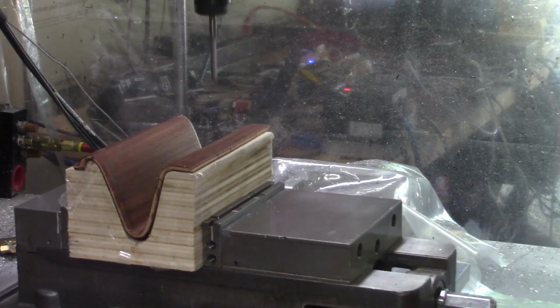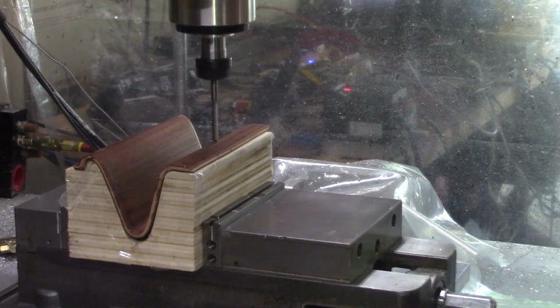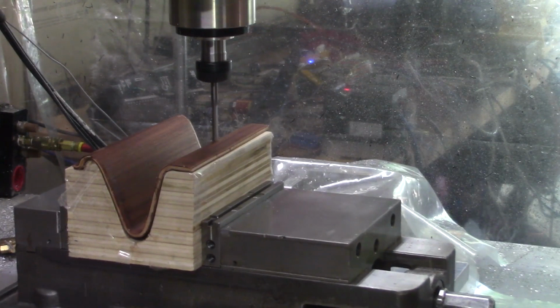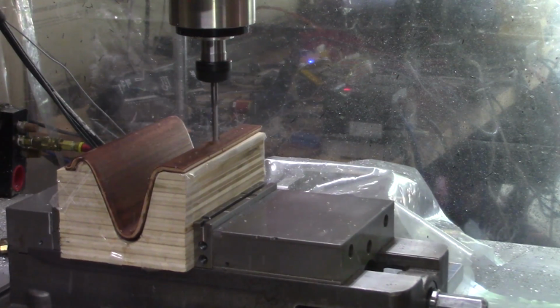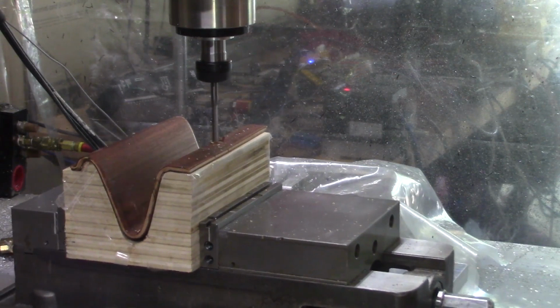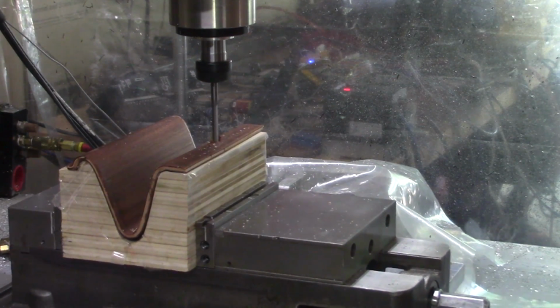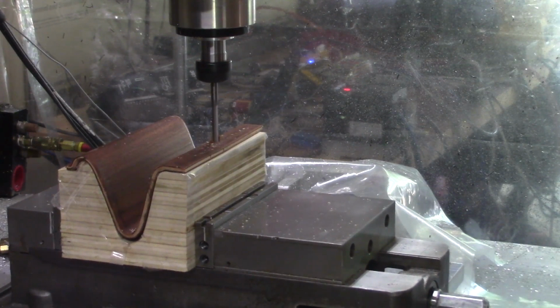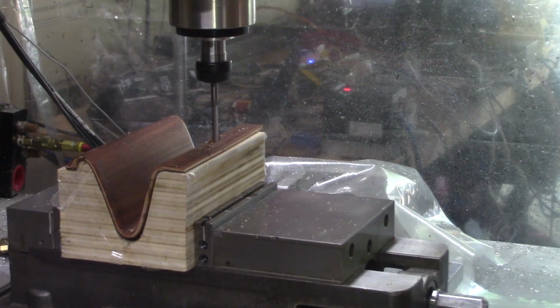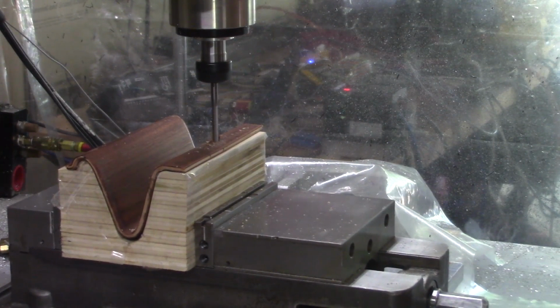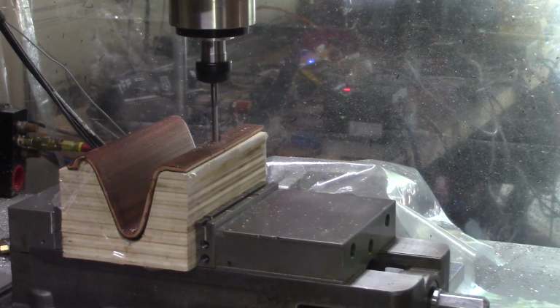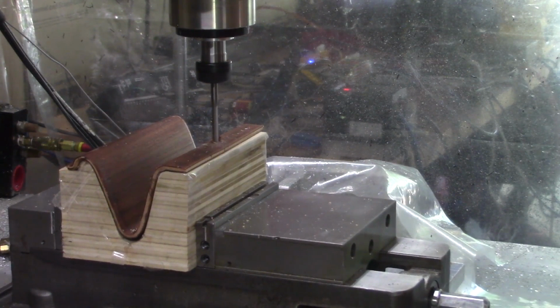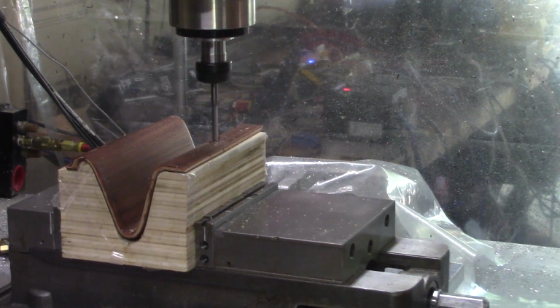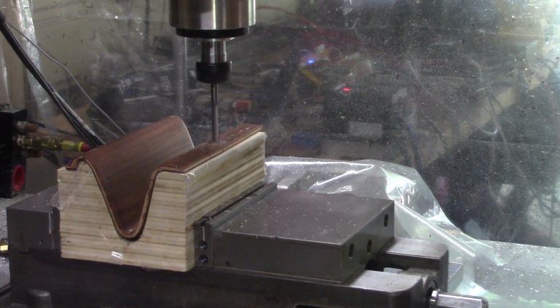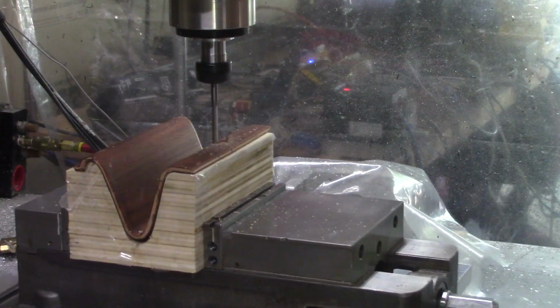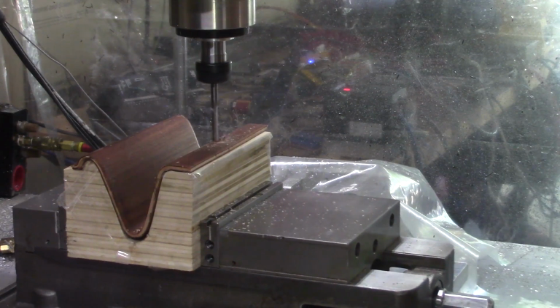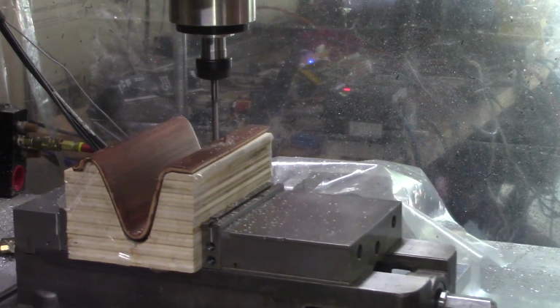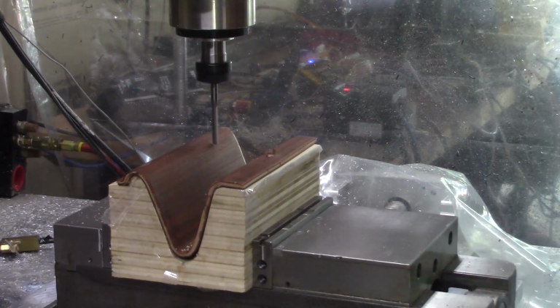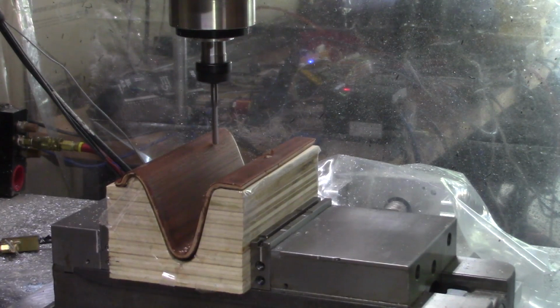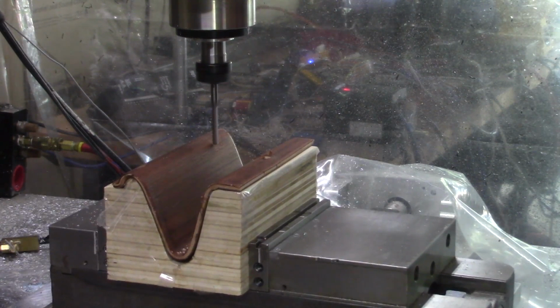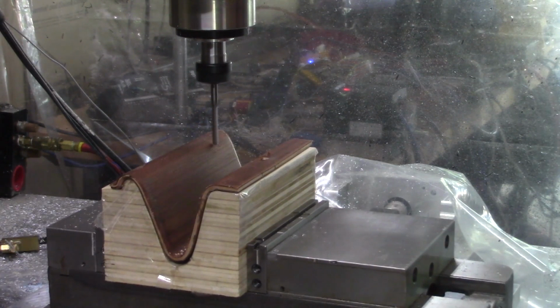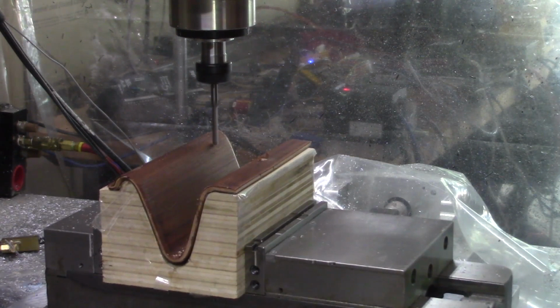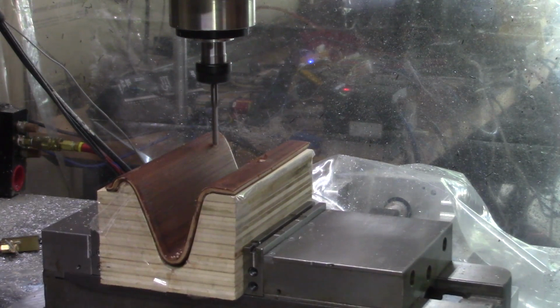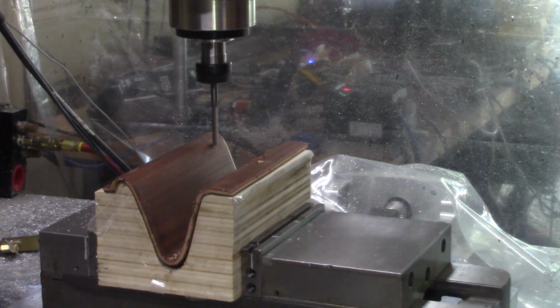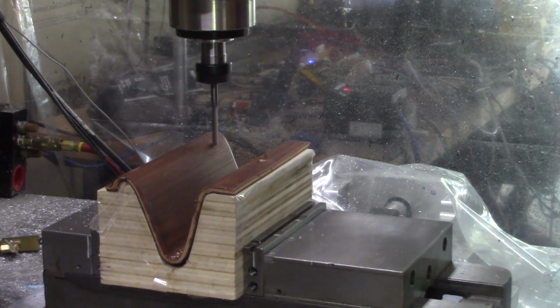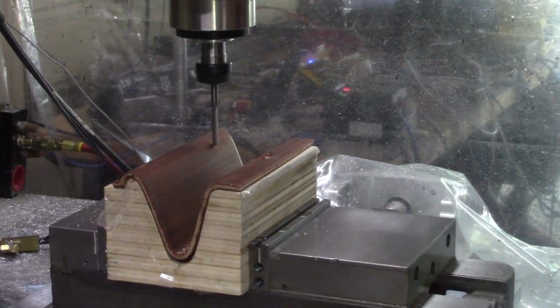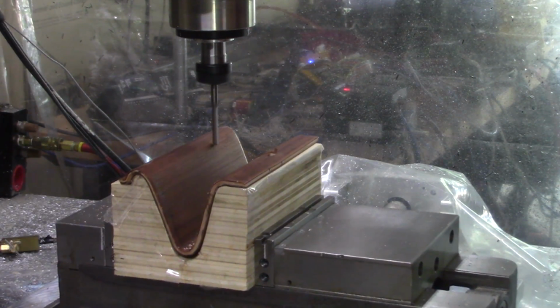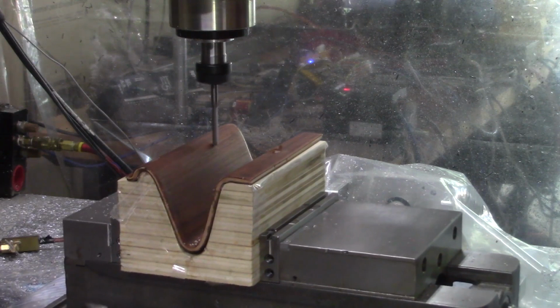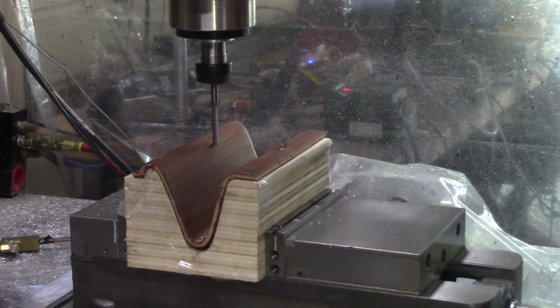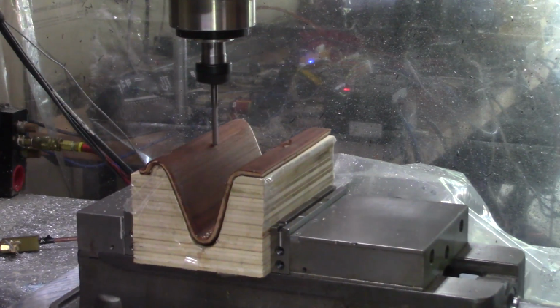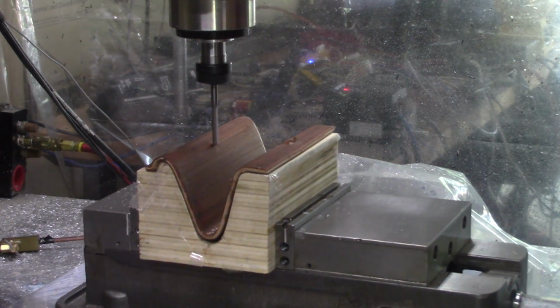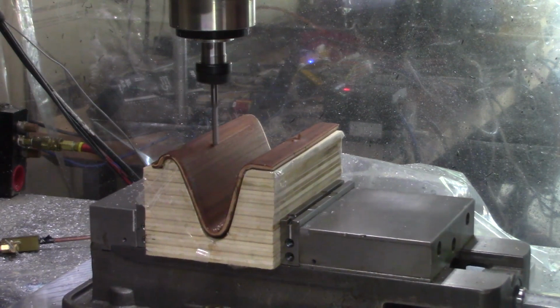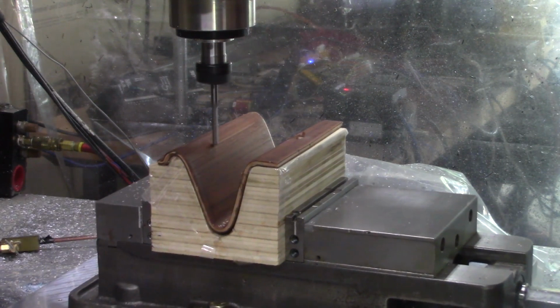First, we make a small cutout for the cord to pass through. Then it's onto the pocket. The coils in the charger need to be right up against the foam, so I'm milling away as much material as I can without going through.